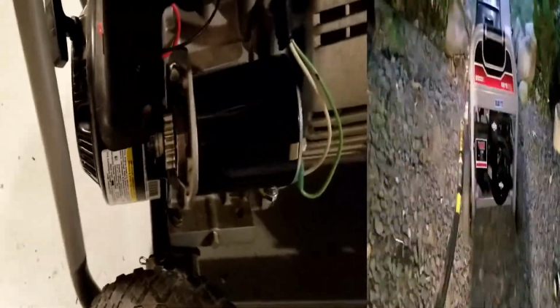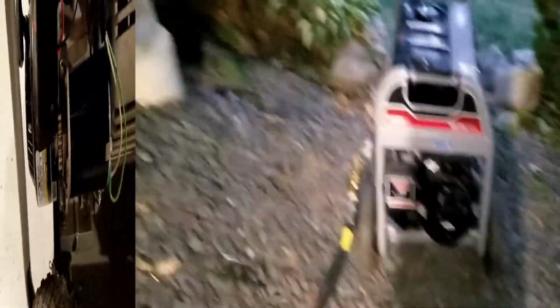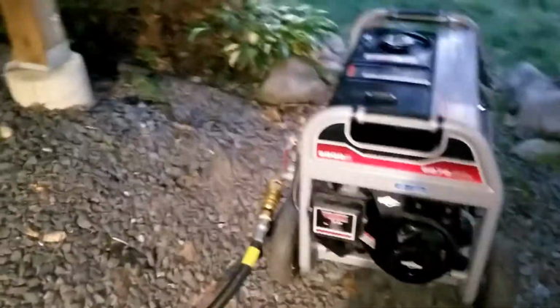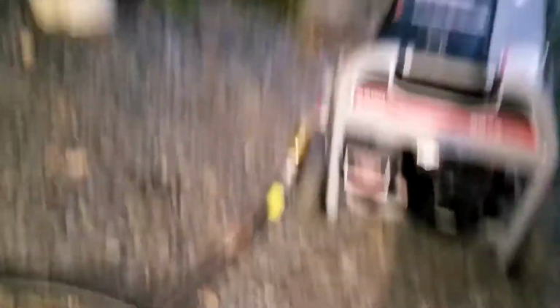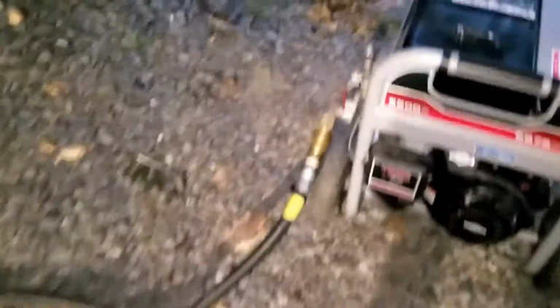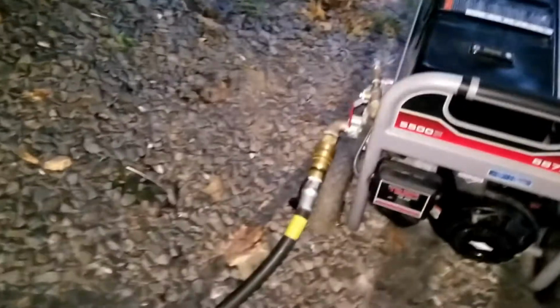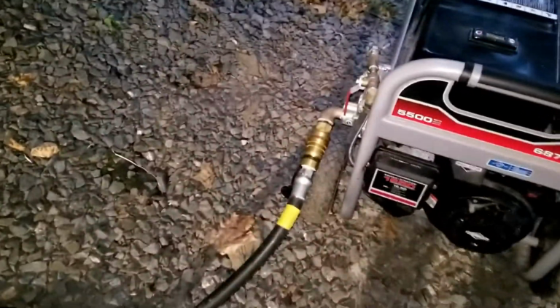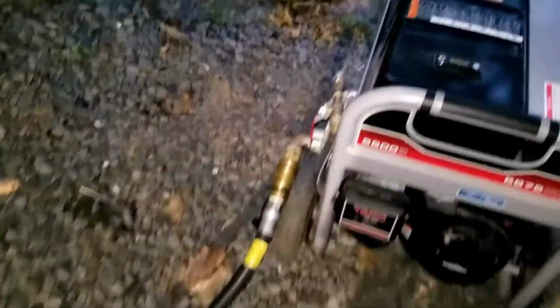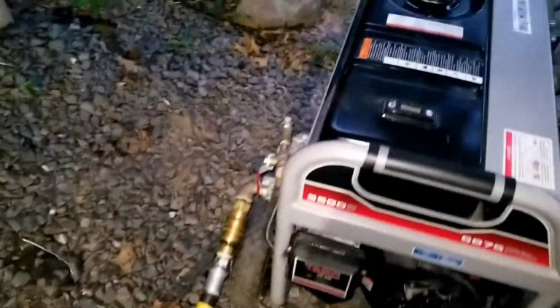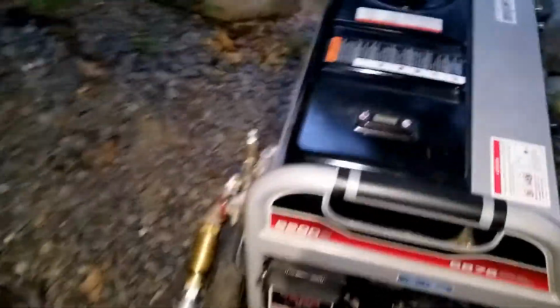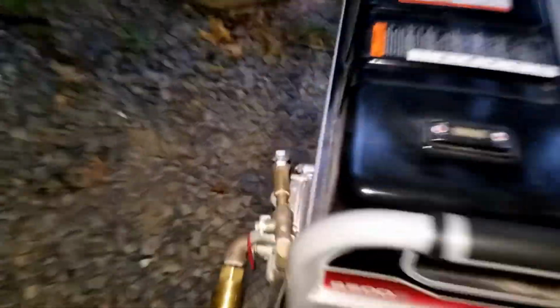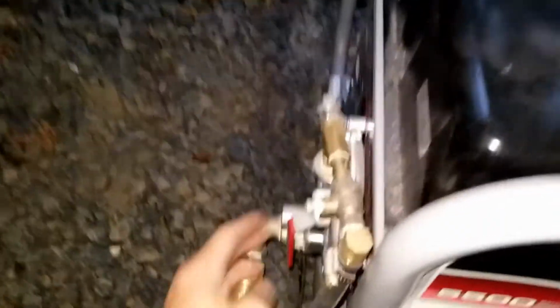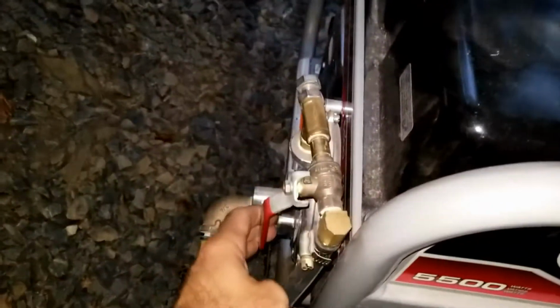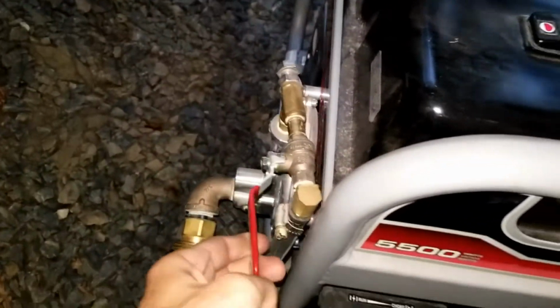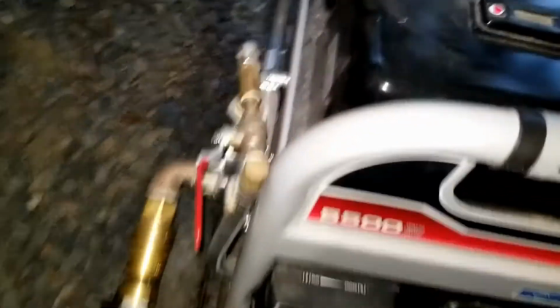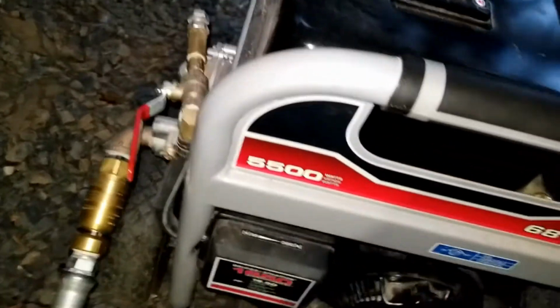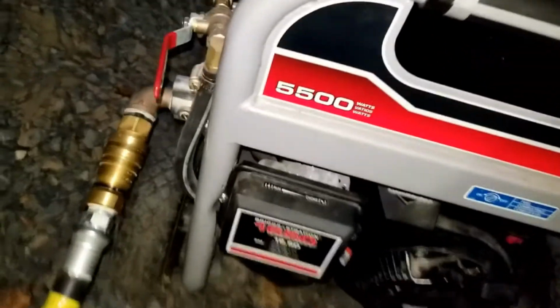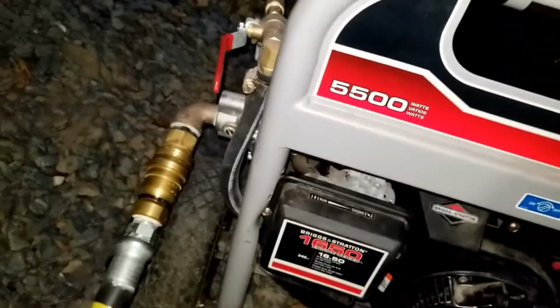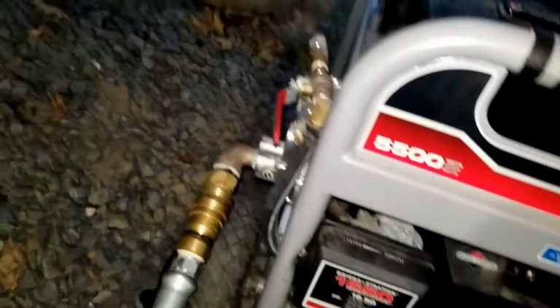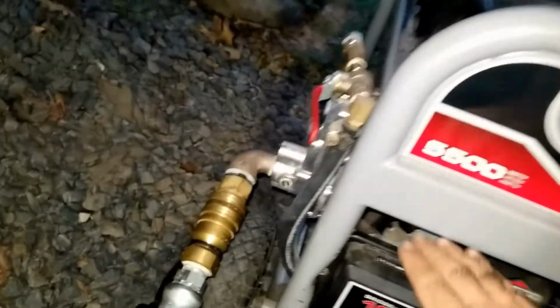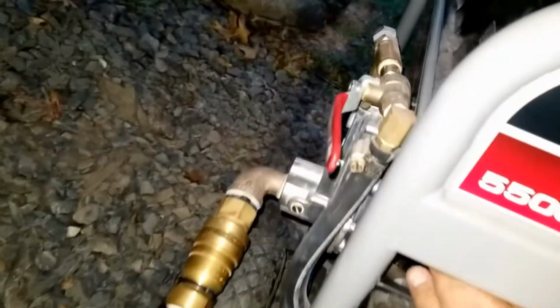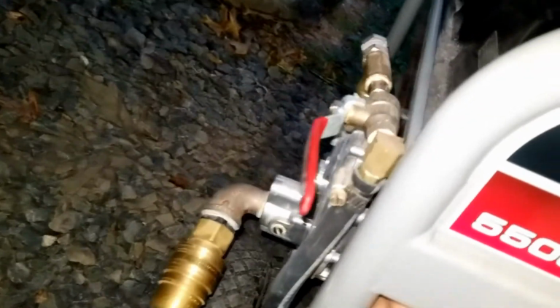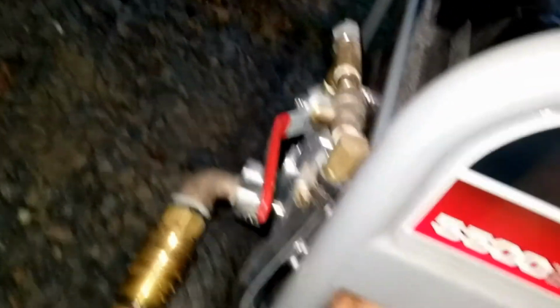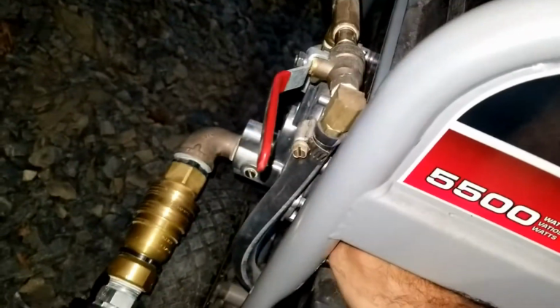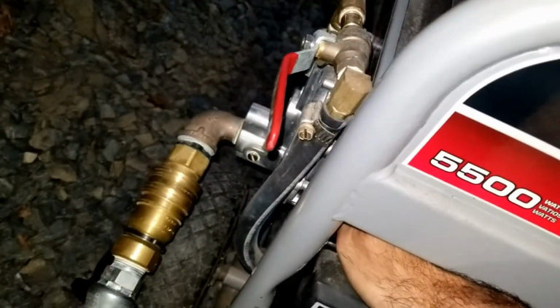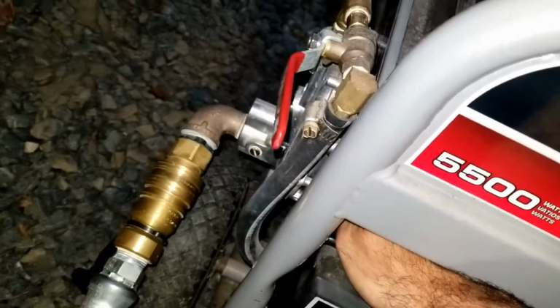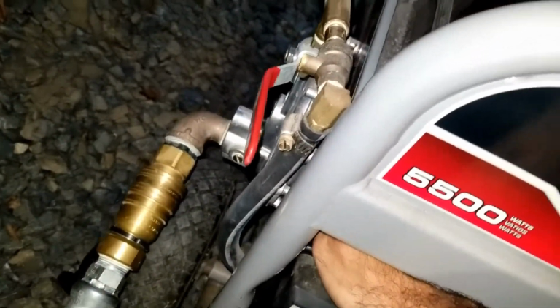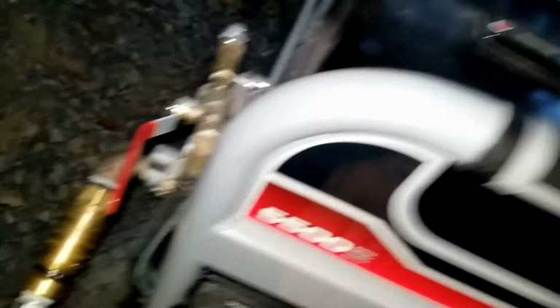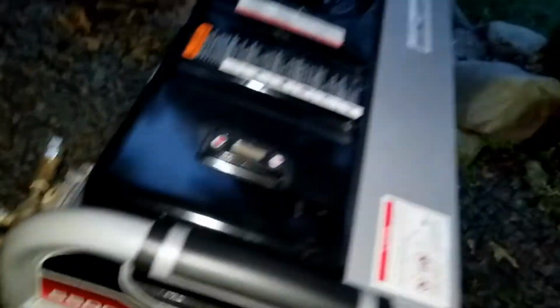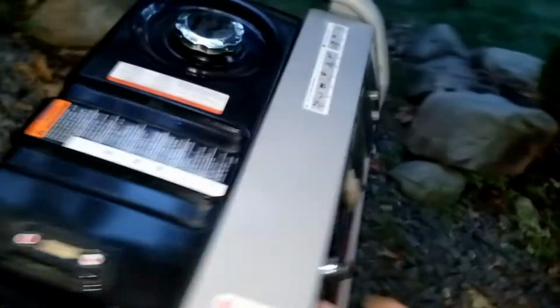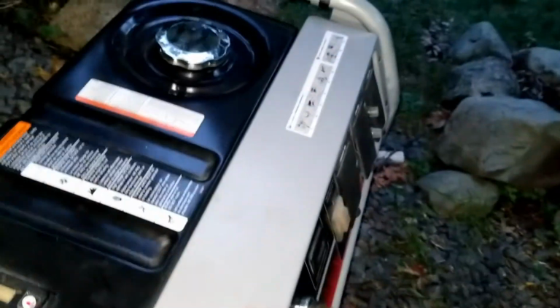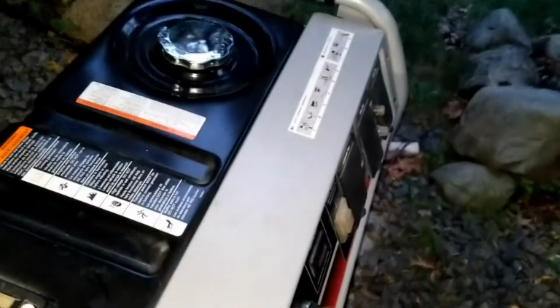Now we've got the natural gas hooked up and we're going to give this thing a go. Feed it — three seconds: one, two, three. Let's hold this for three seconds.